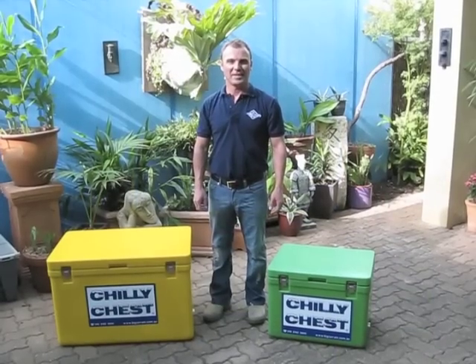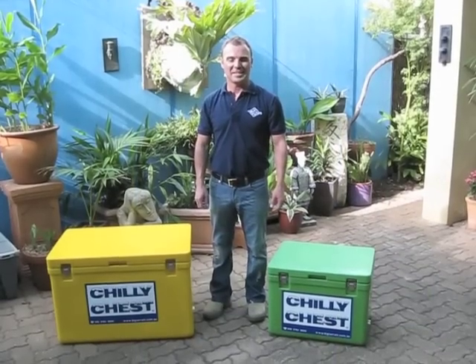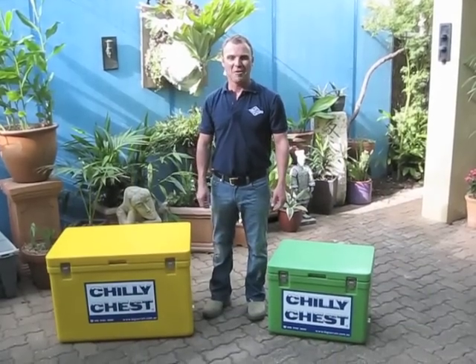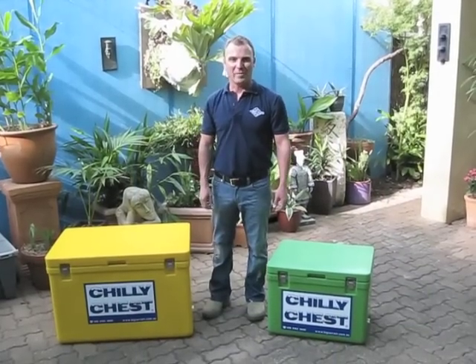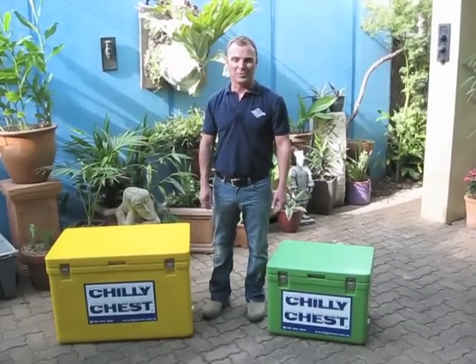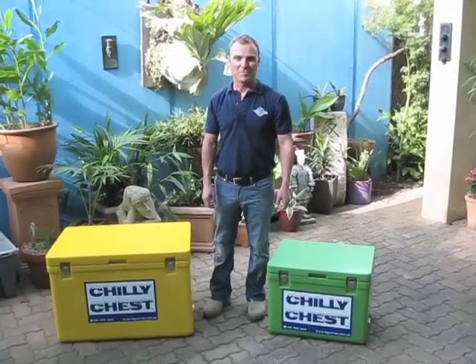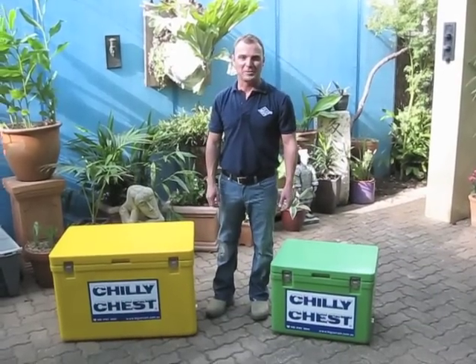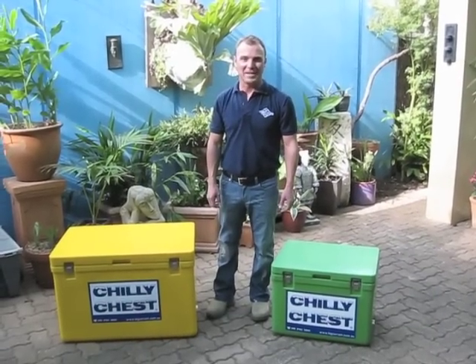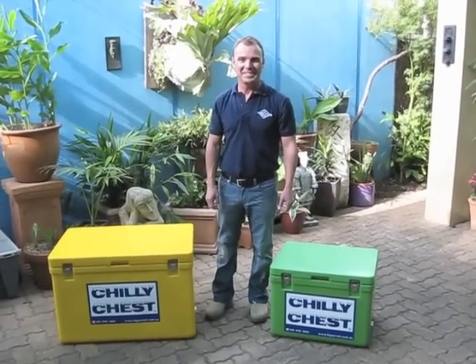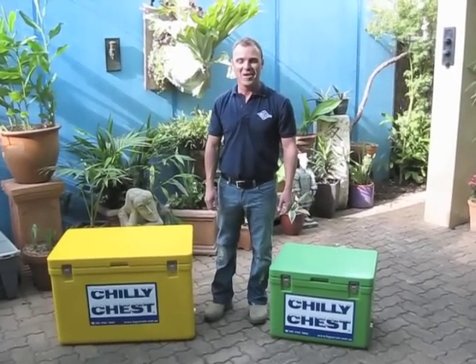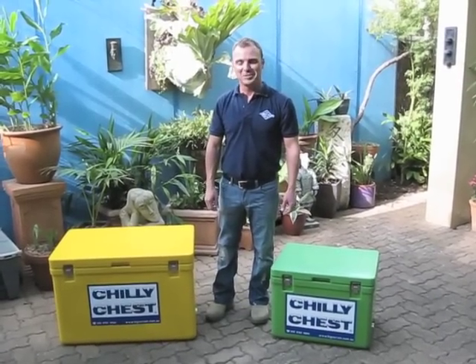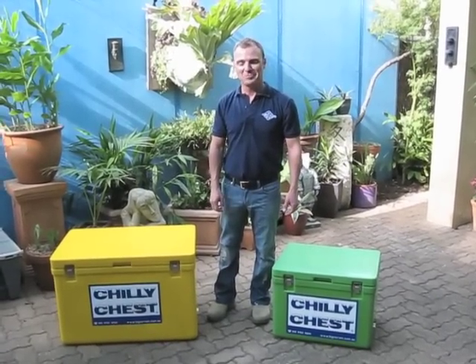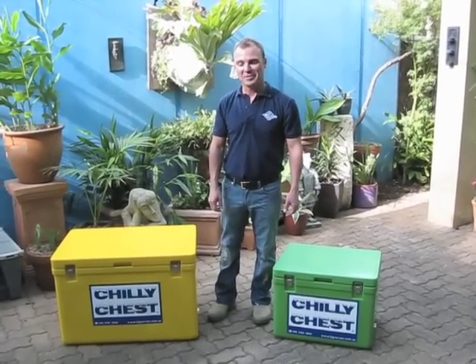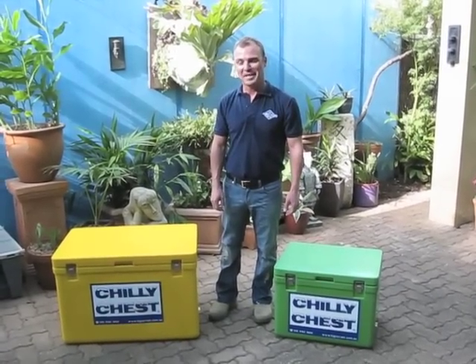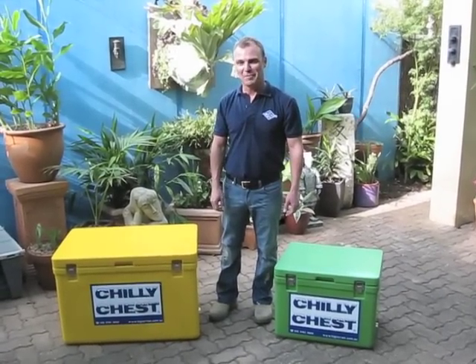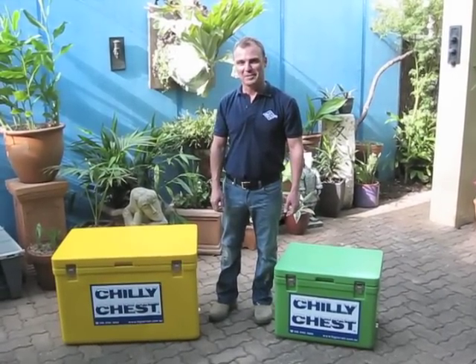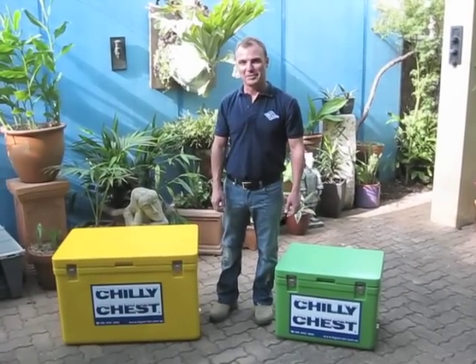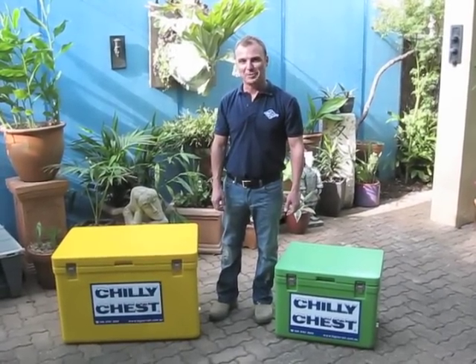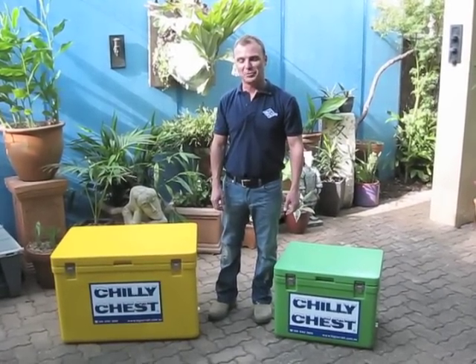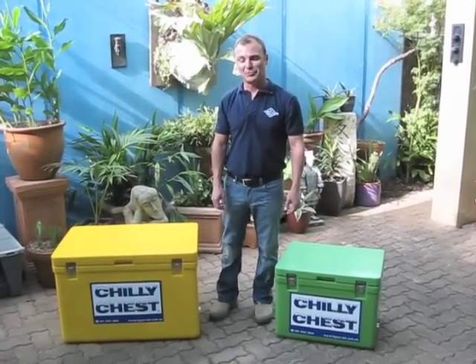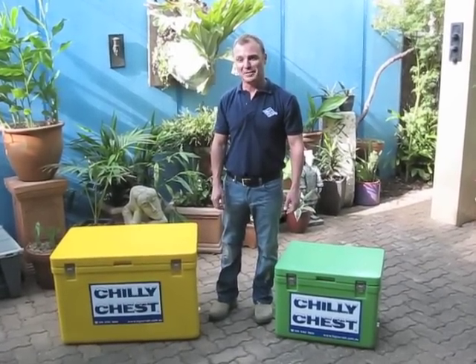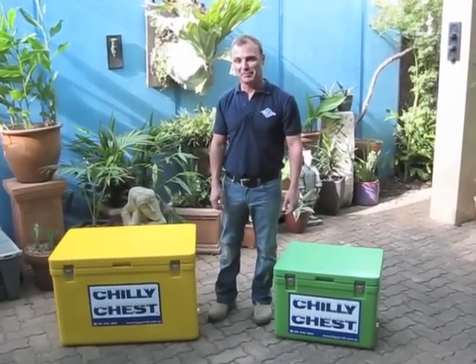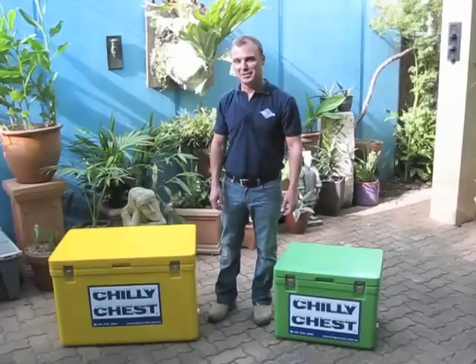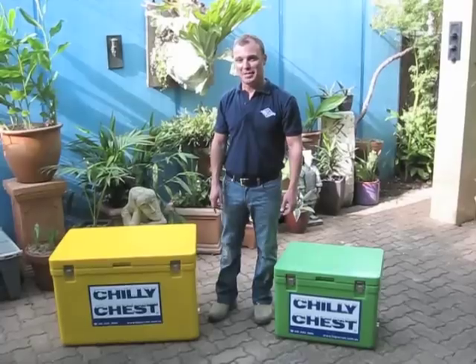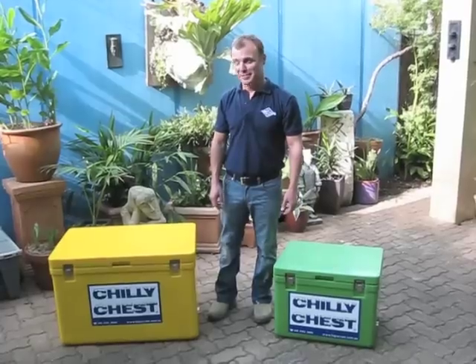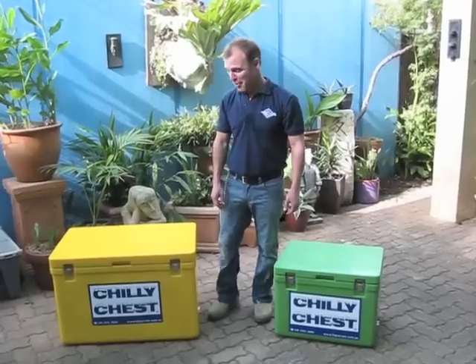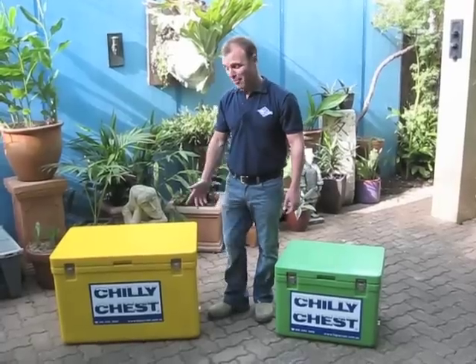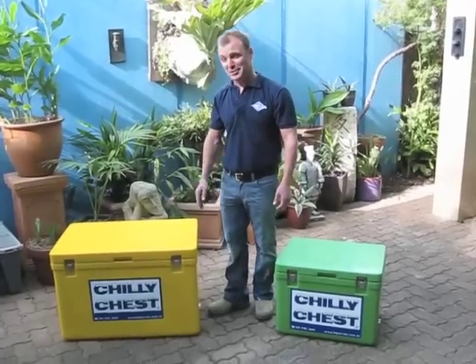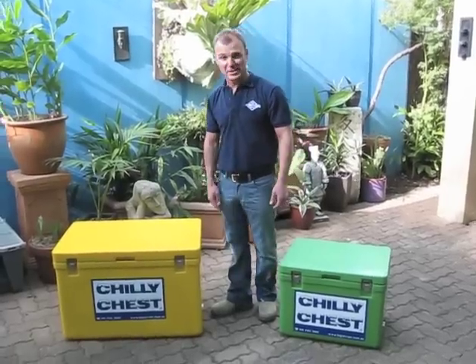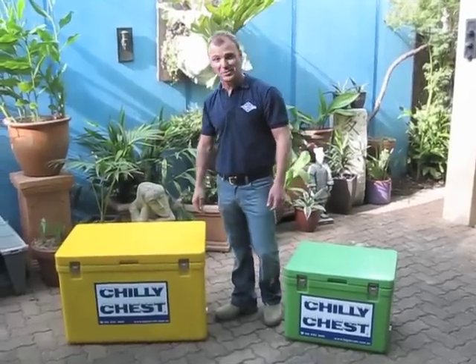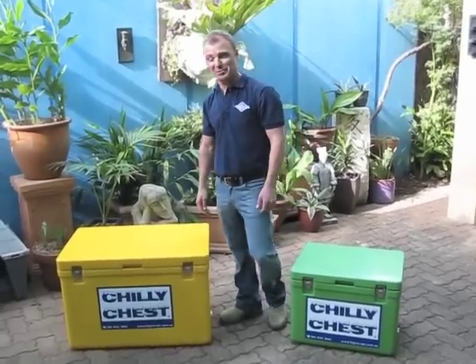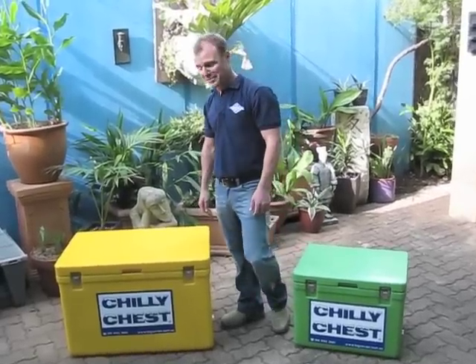G'day, I'm Anton from Big Terrain. Just wanted to take a few minutes of your time to talk you through some of the features and benefits of our Chilli Chest Iceboxes.